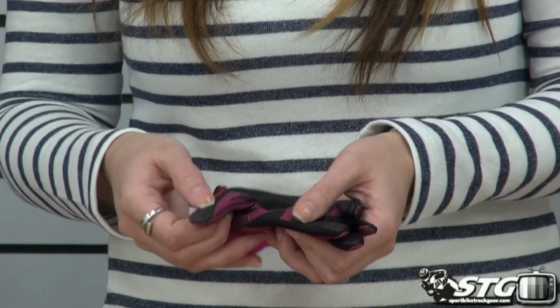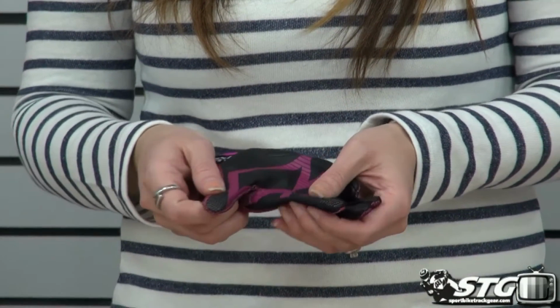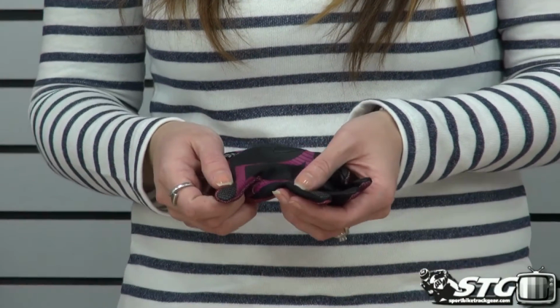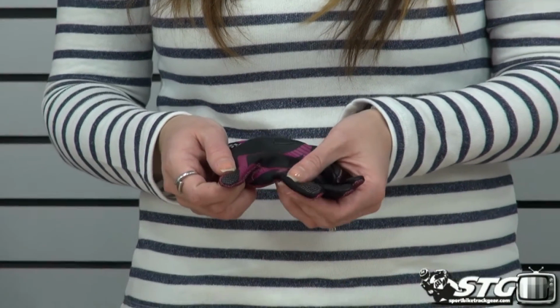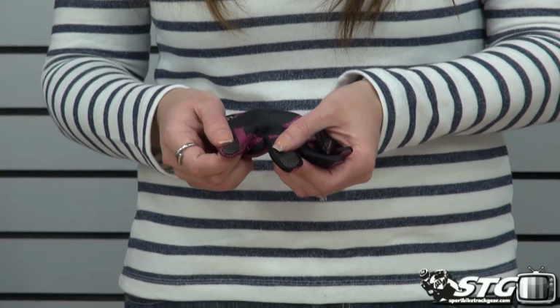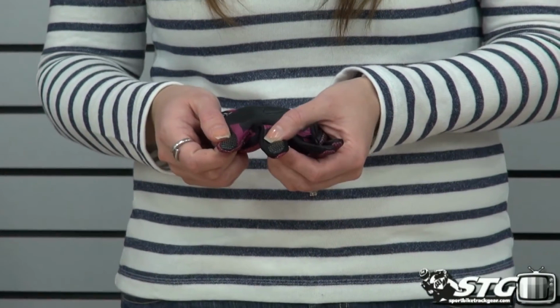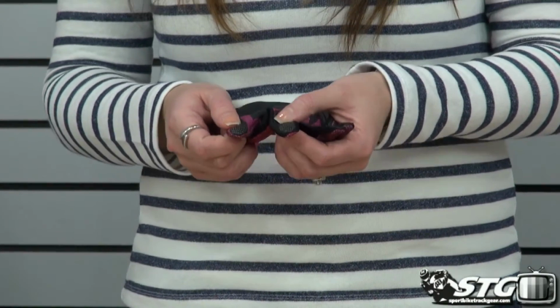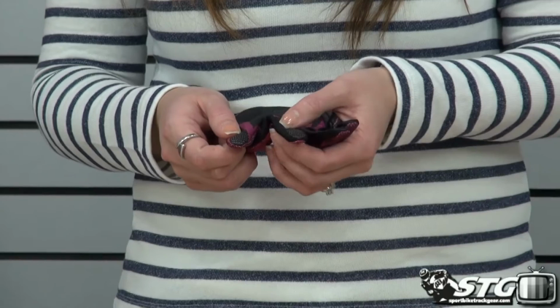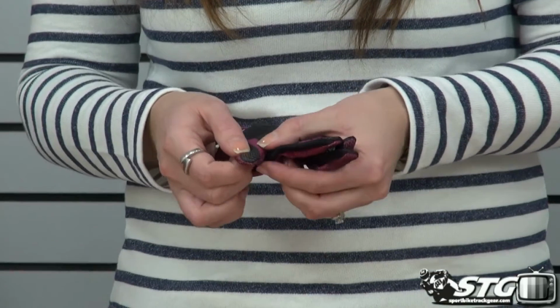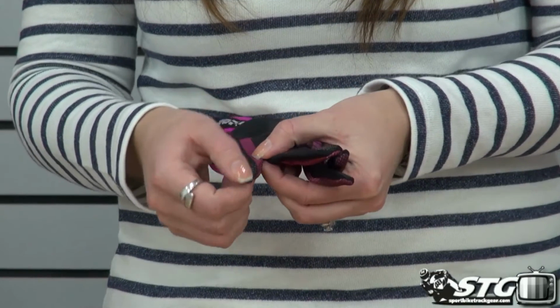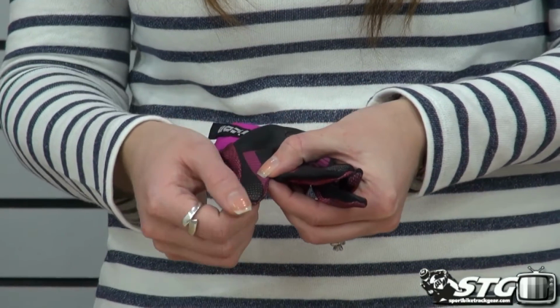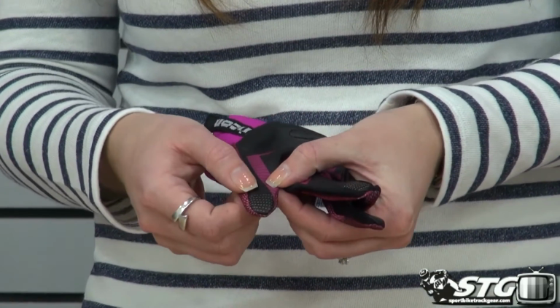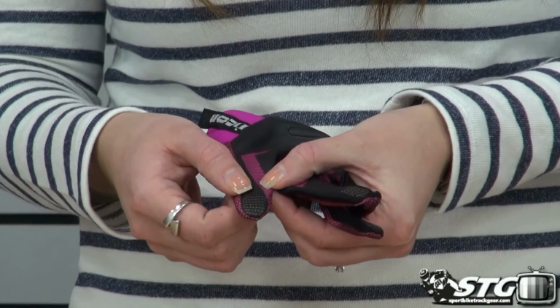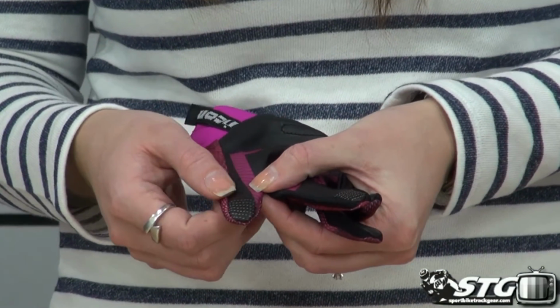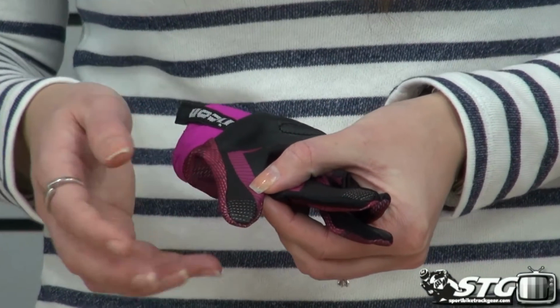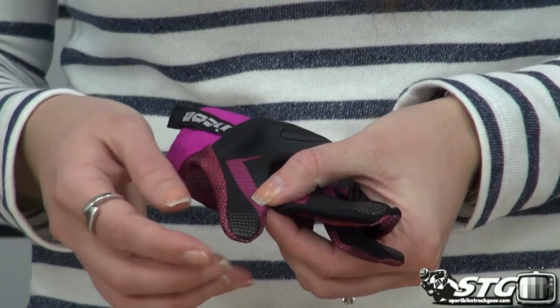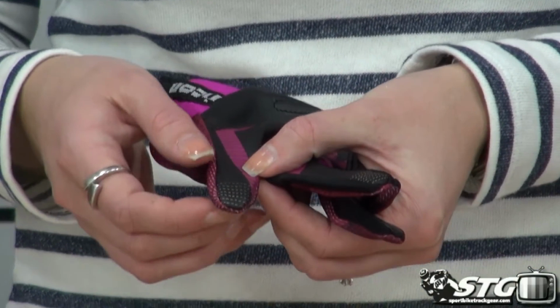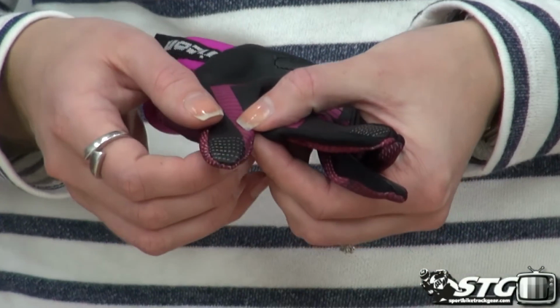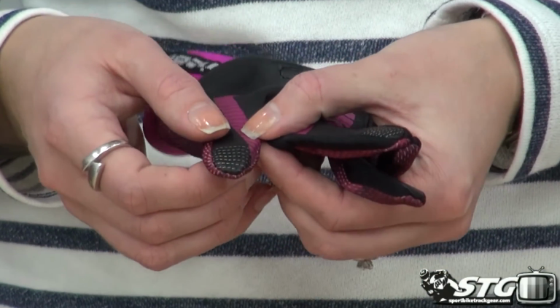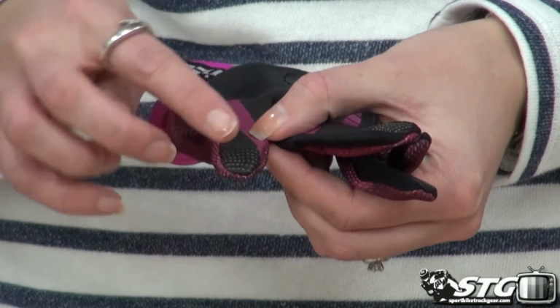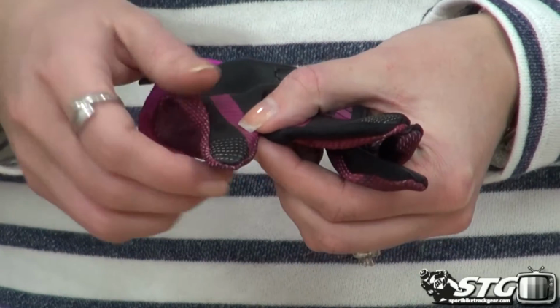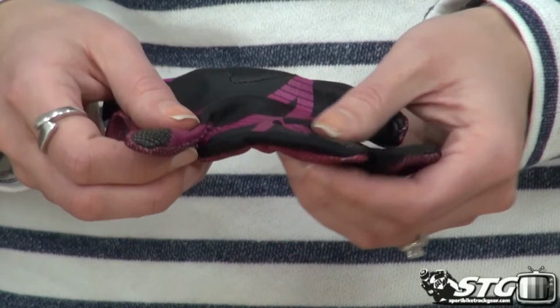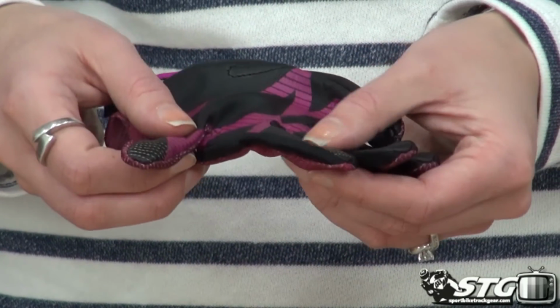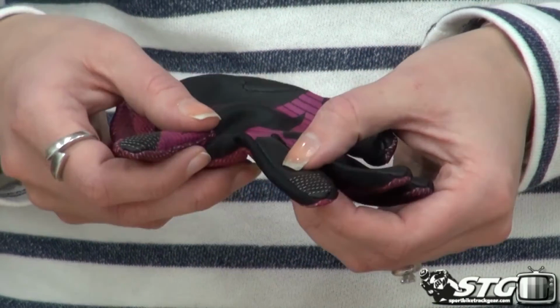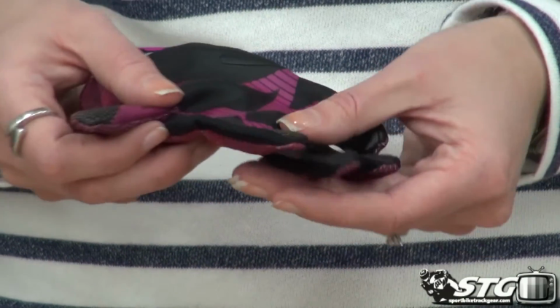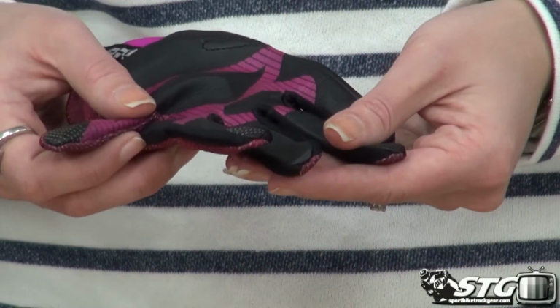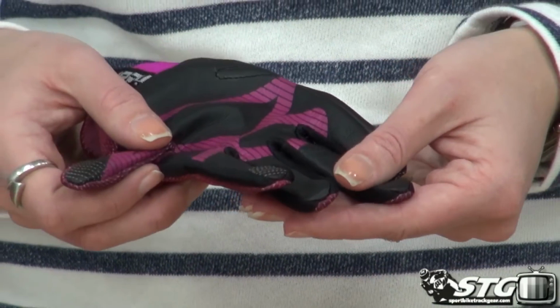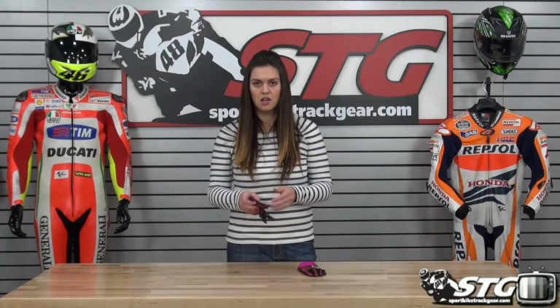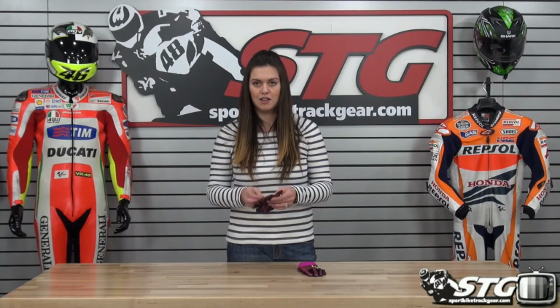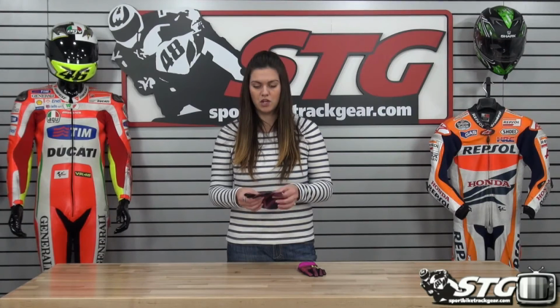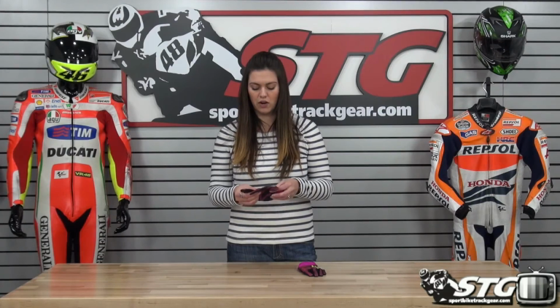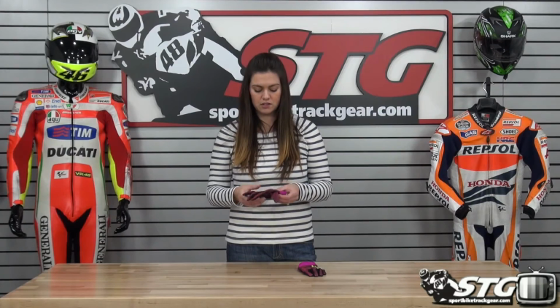Thumb and pointer finger are also touchscreen compatible — you can see there's this little bit of material here that will allow you to use your smartphone or other device even when you are wearing this glove.